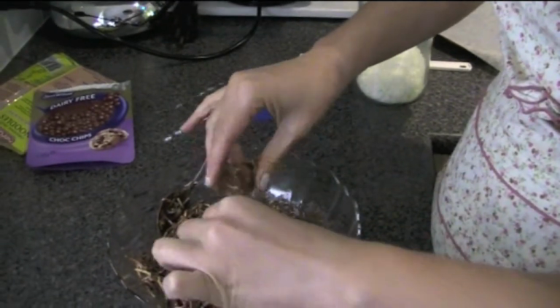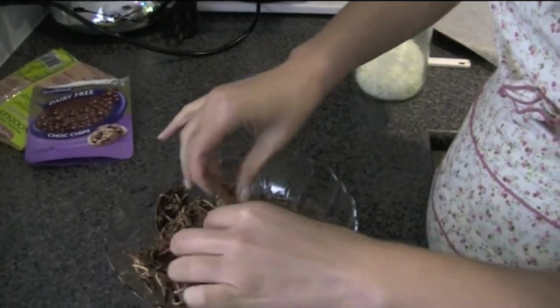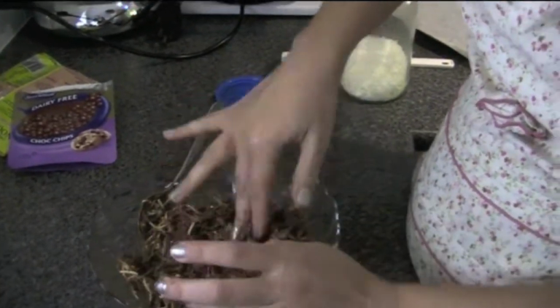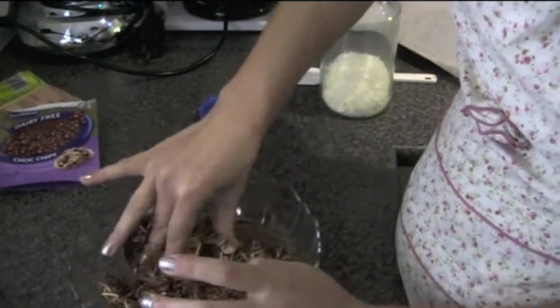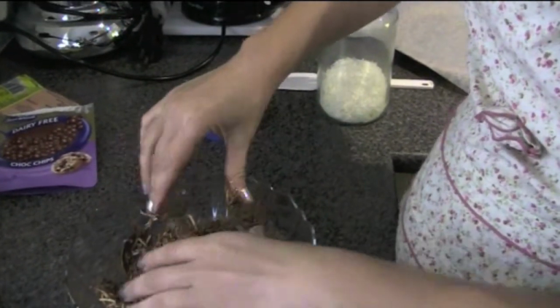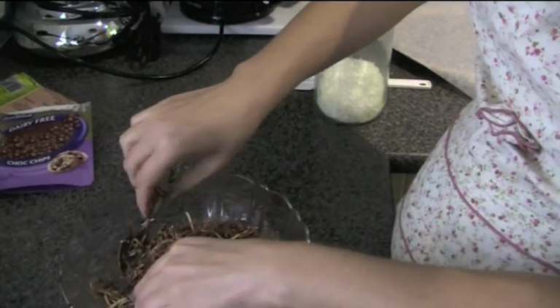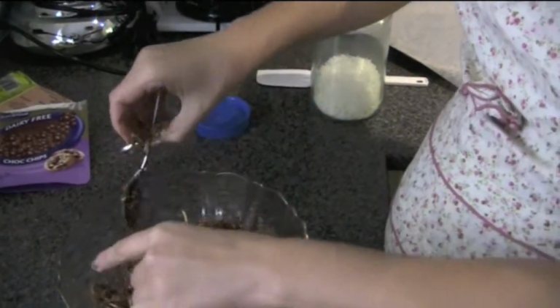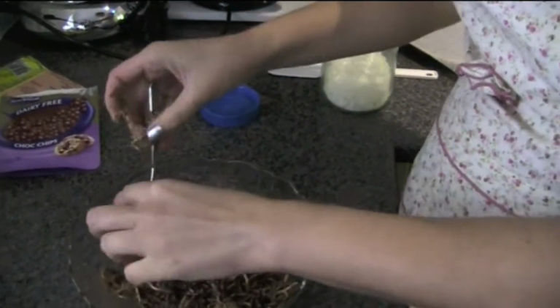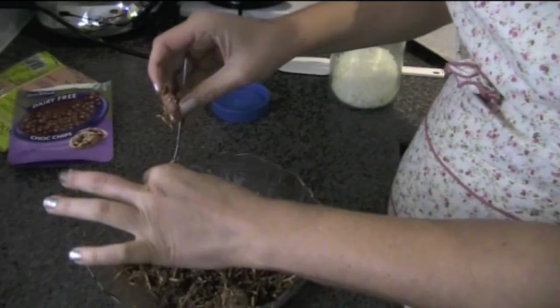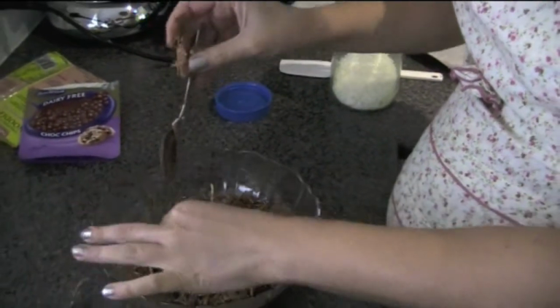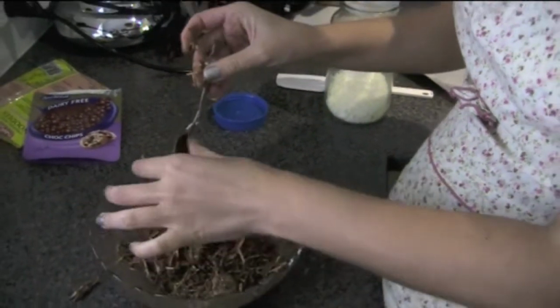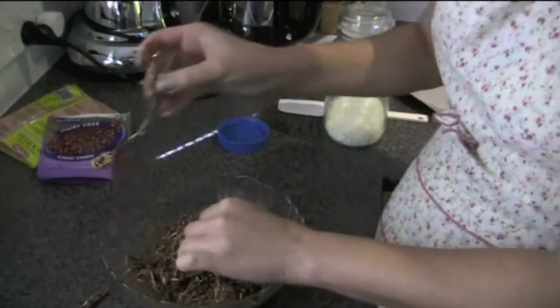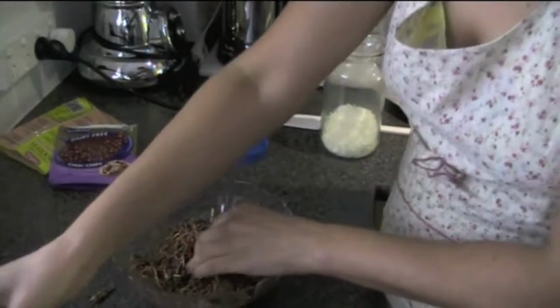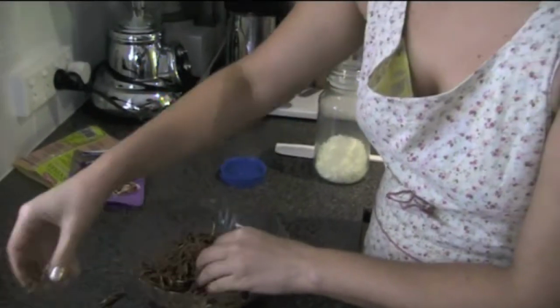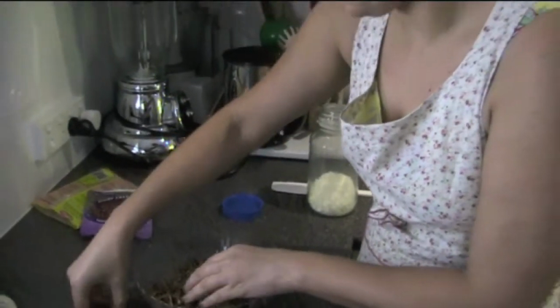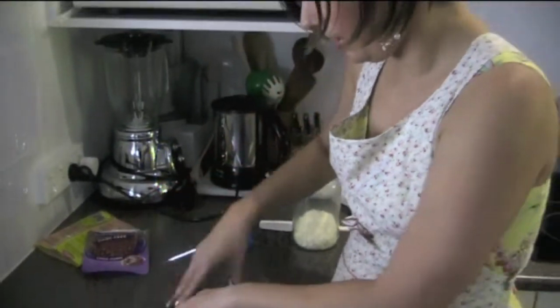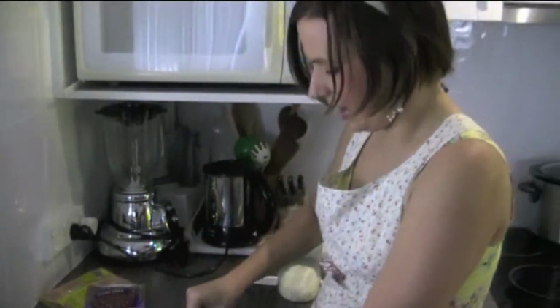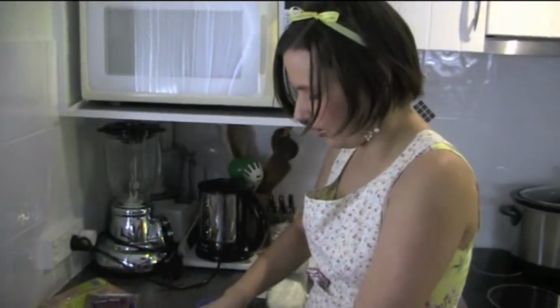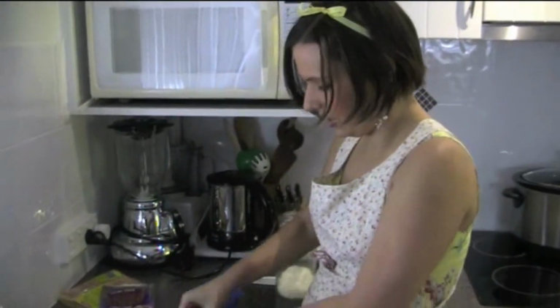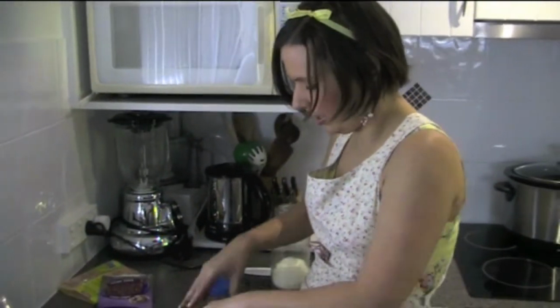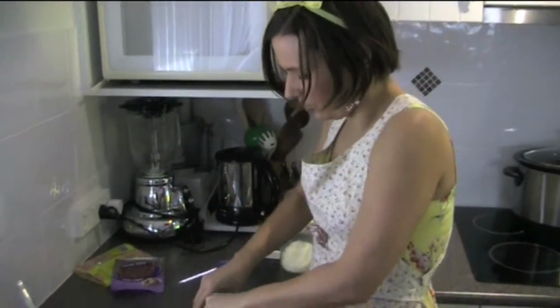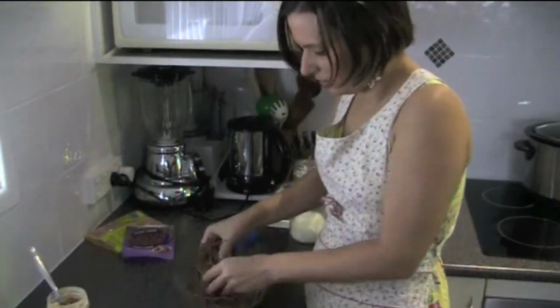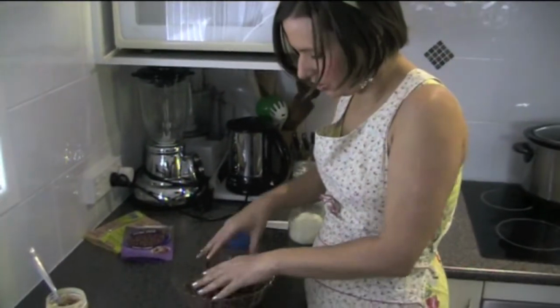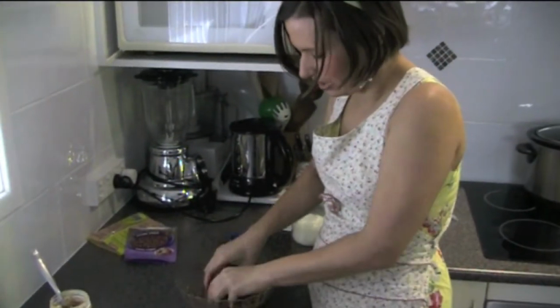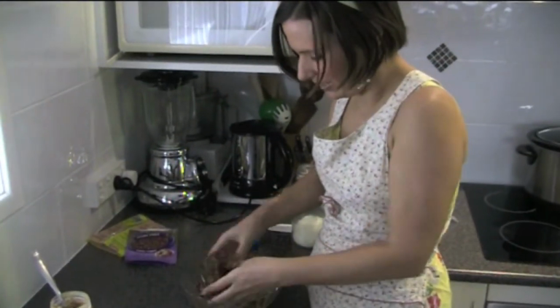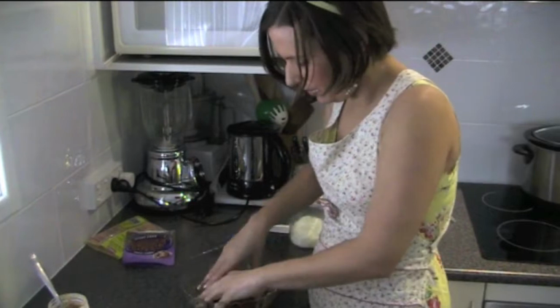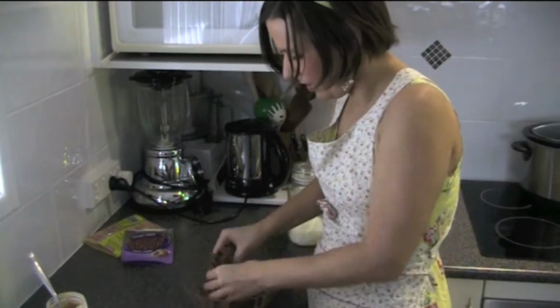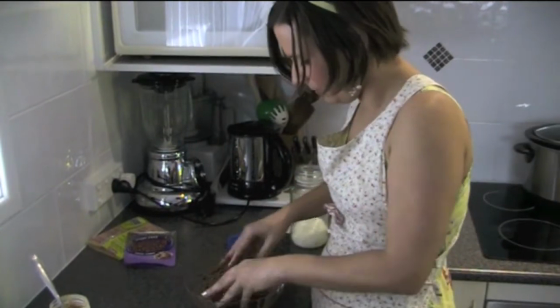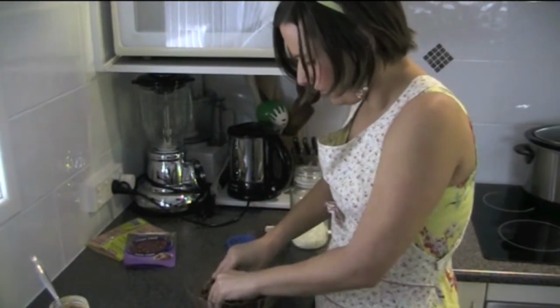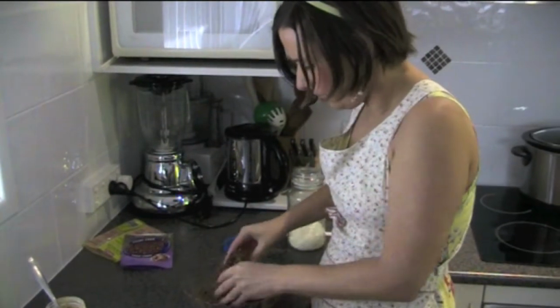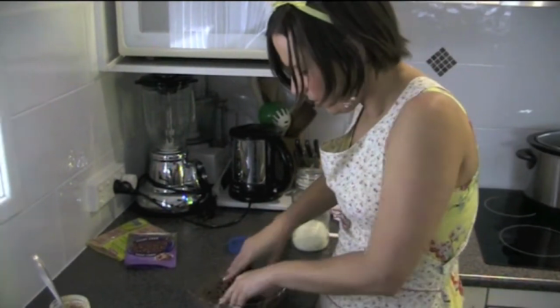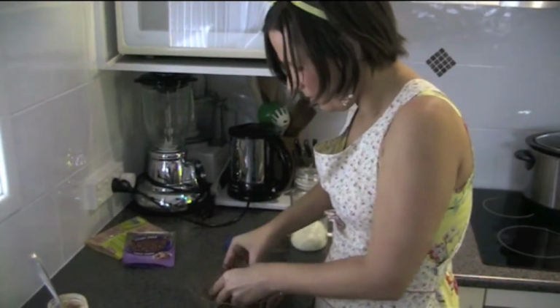You can use your hands — that's more fun. This is really good so kids can get their hands dirty and get involved. You can also crunch down the noodles that you've used a bit.